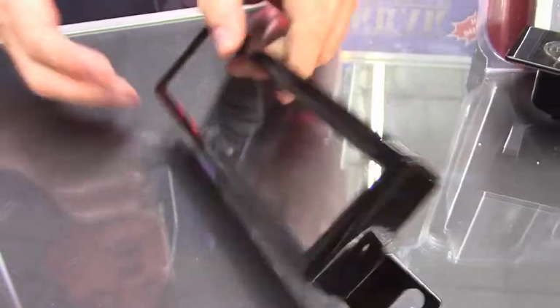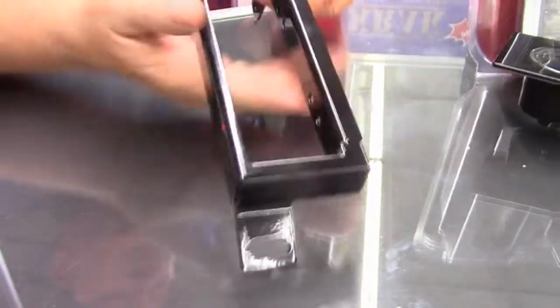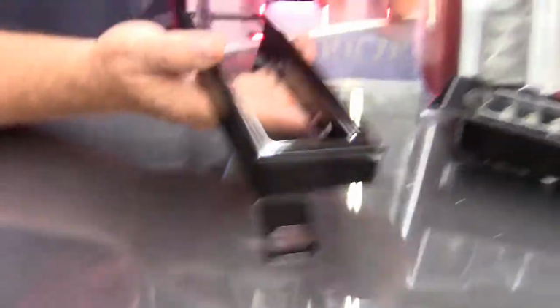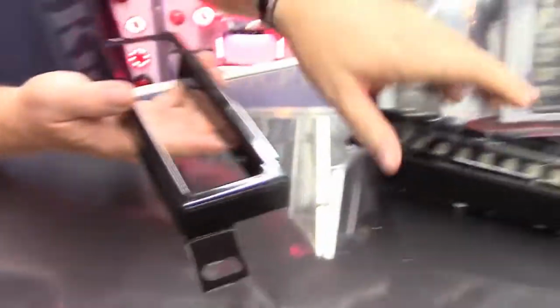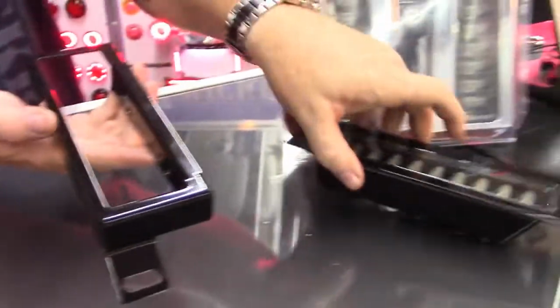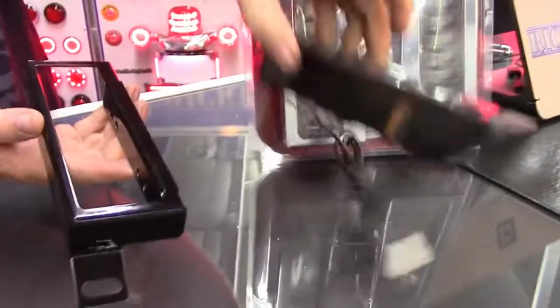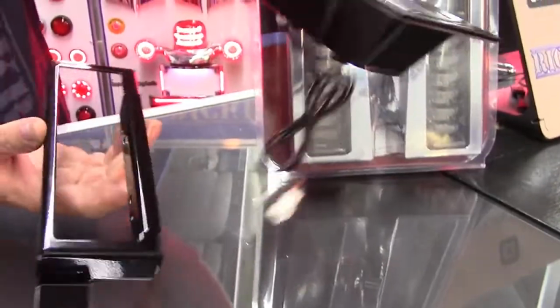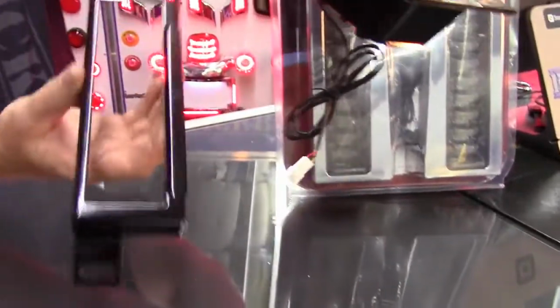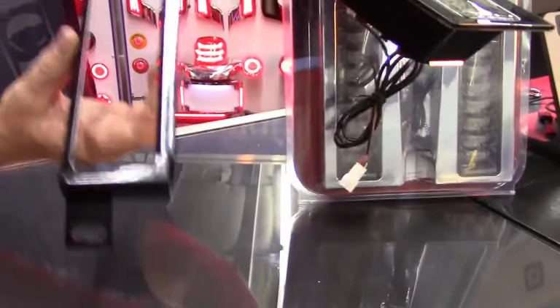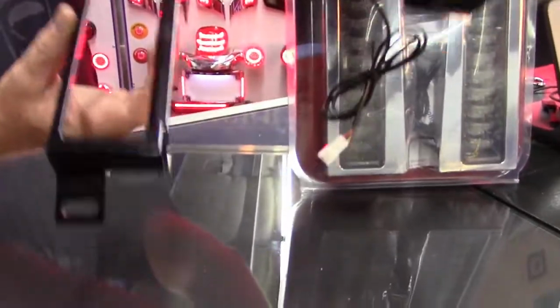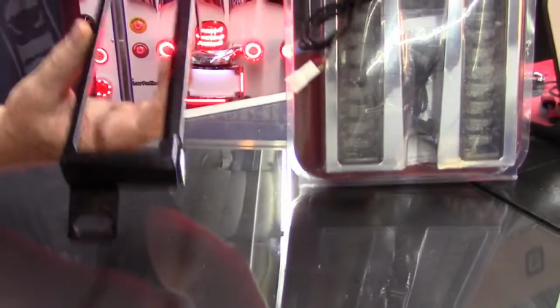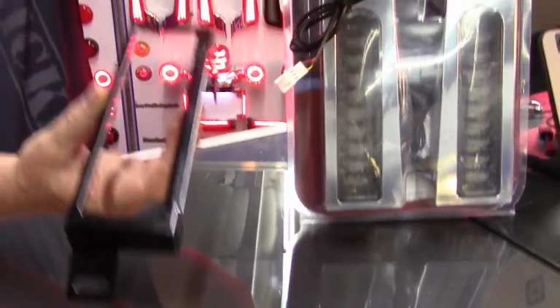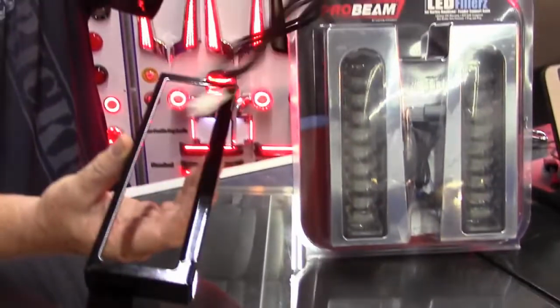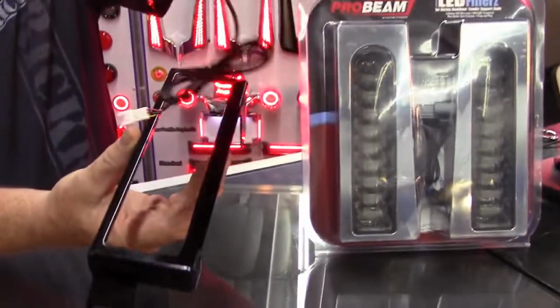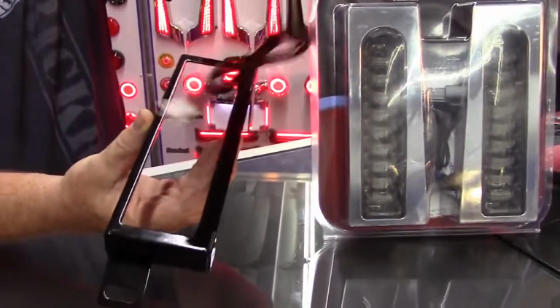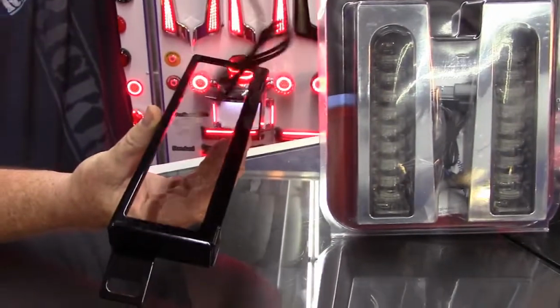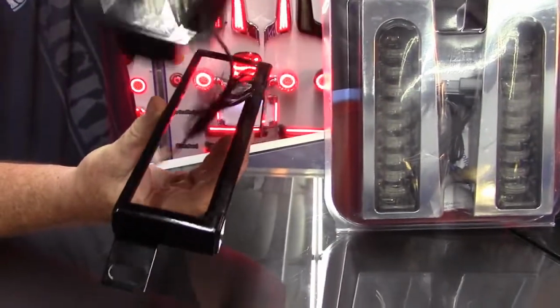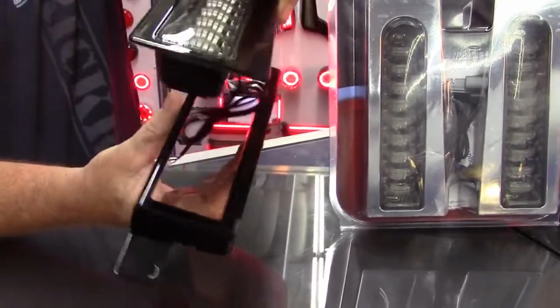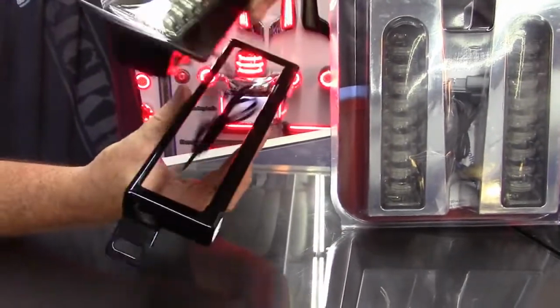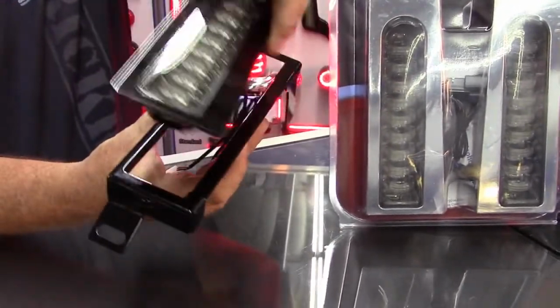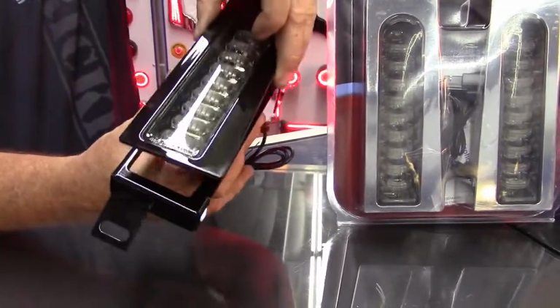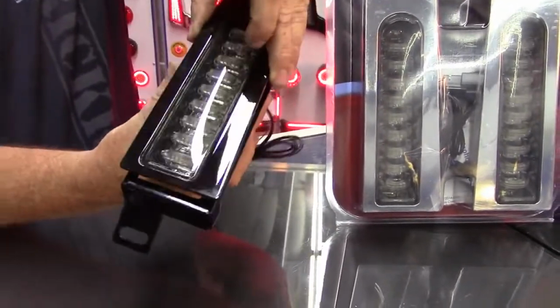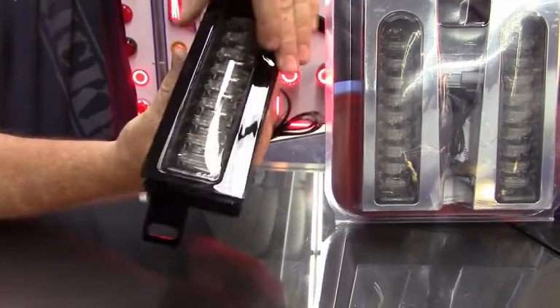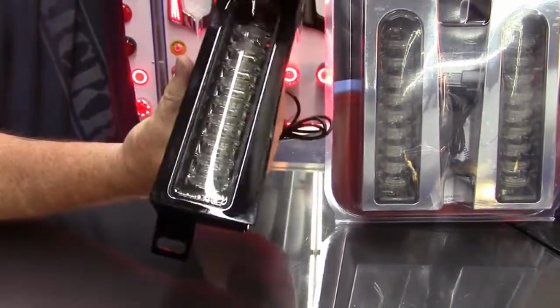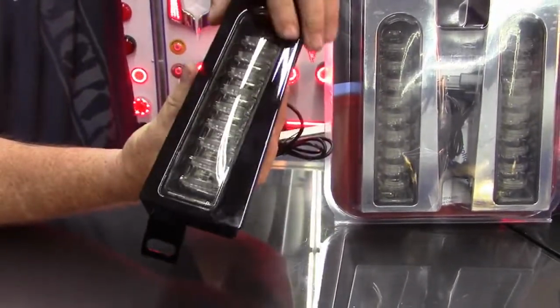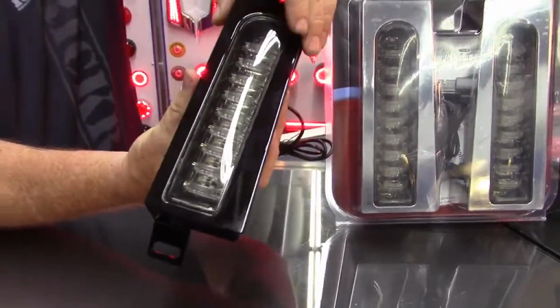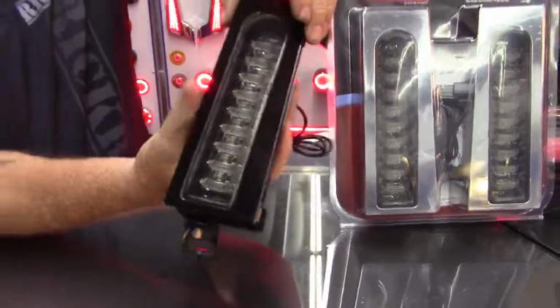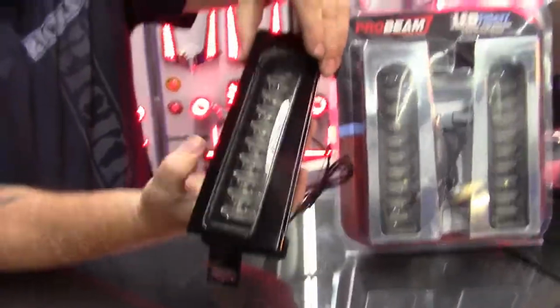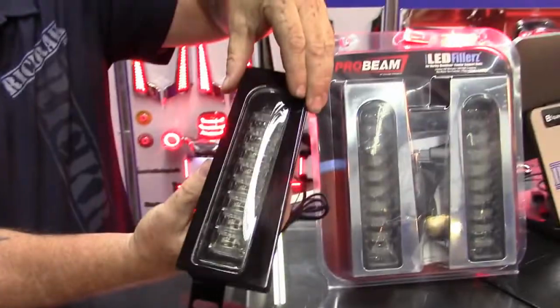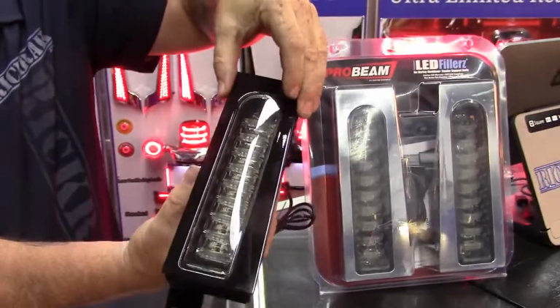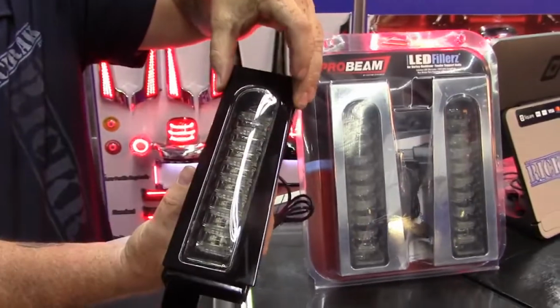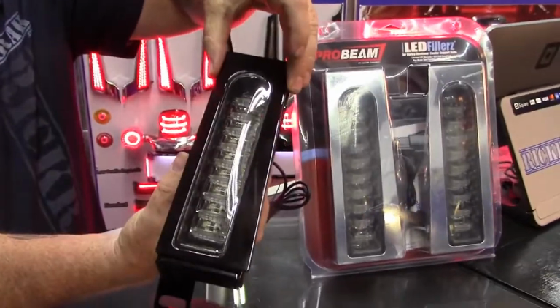The Custom Dynamics Probeam filler light, once this RicRac bracket is bolted in, simply slides in and sticks on like it would on the 14 and newer bikes.